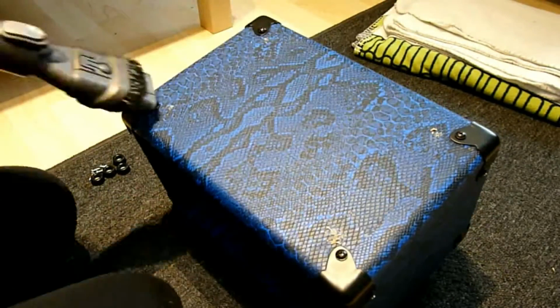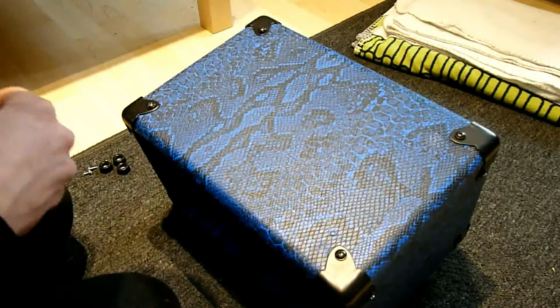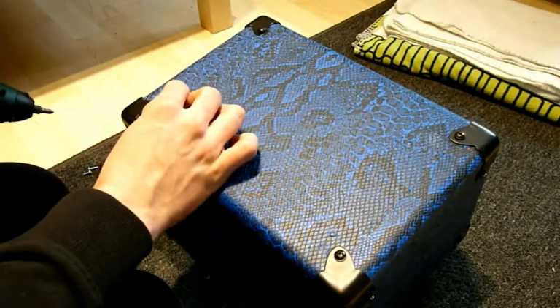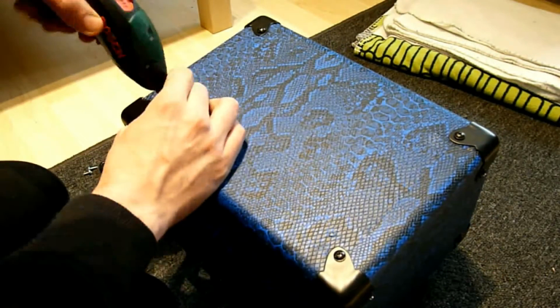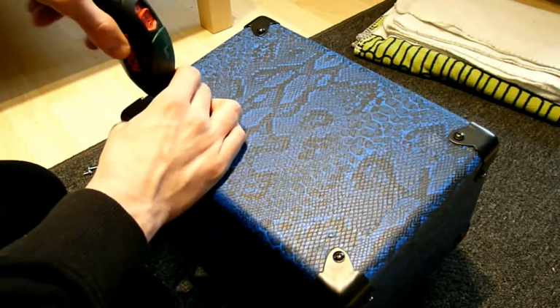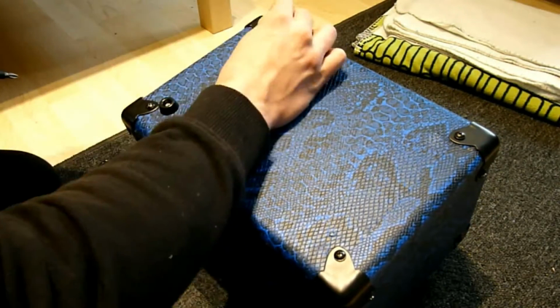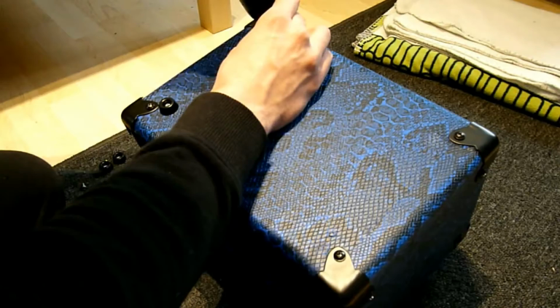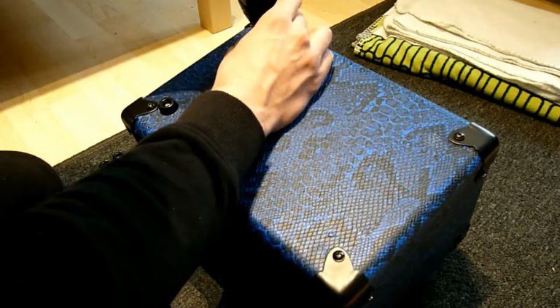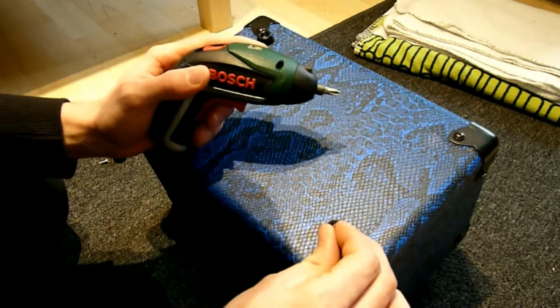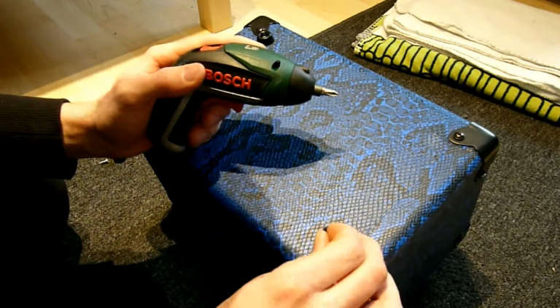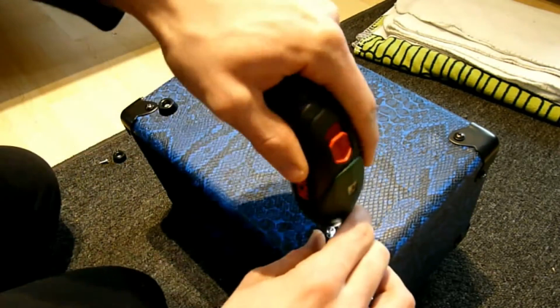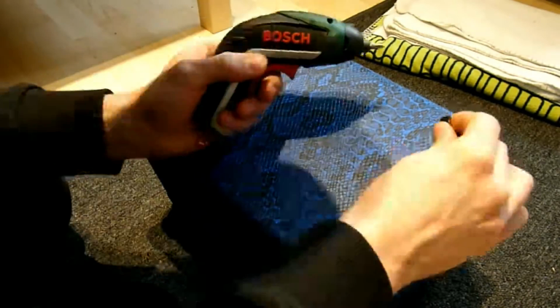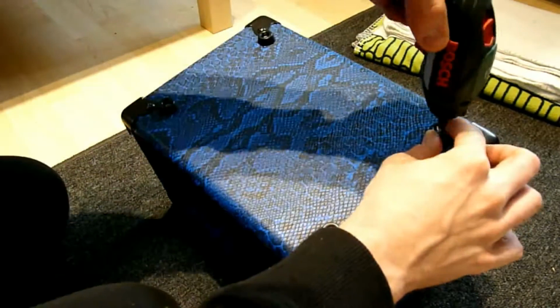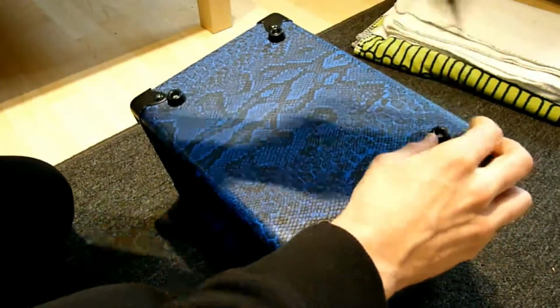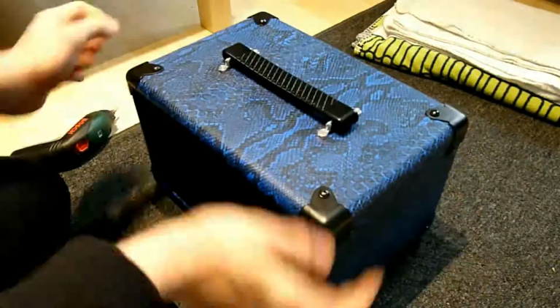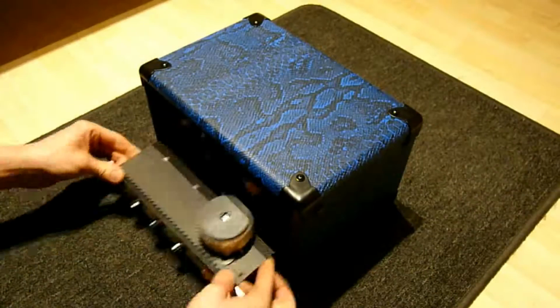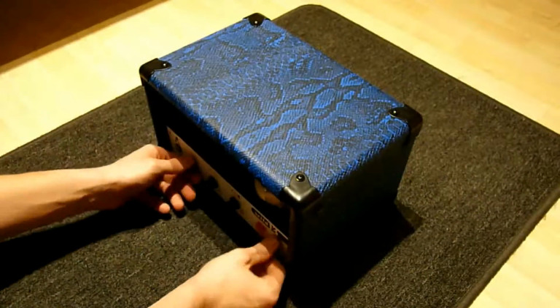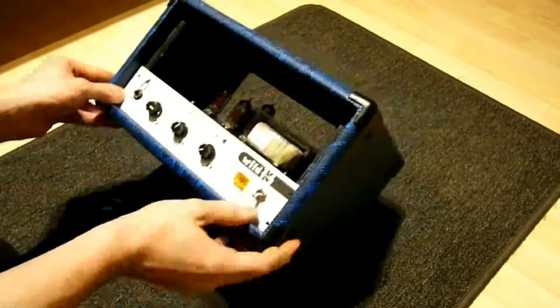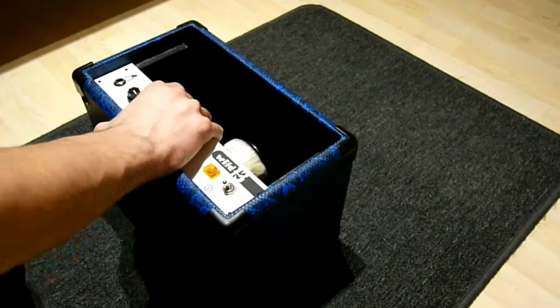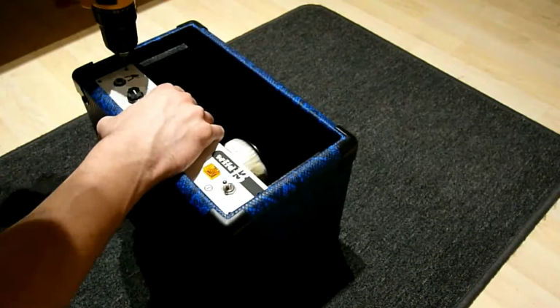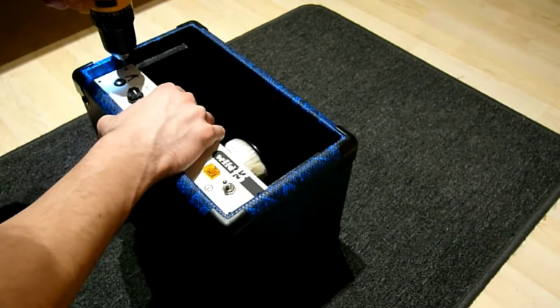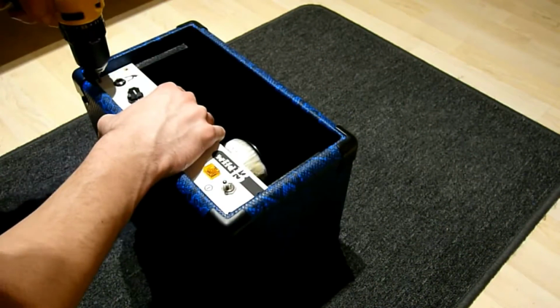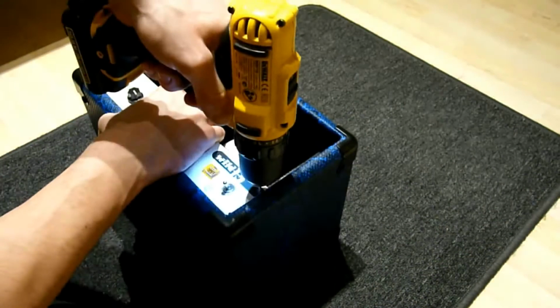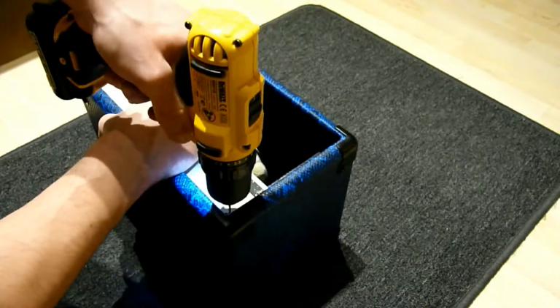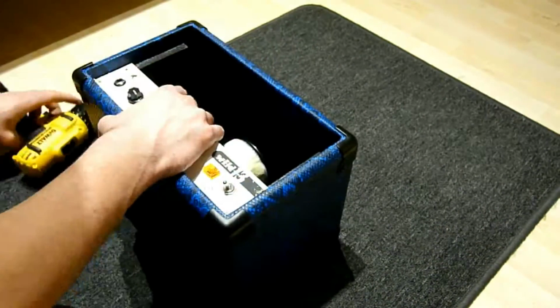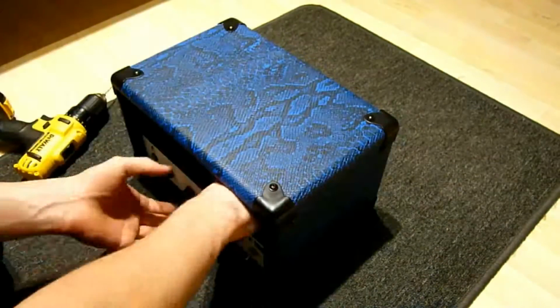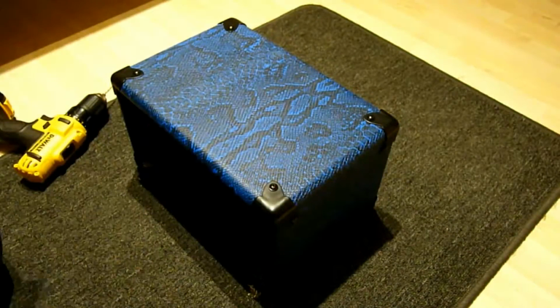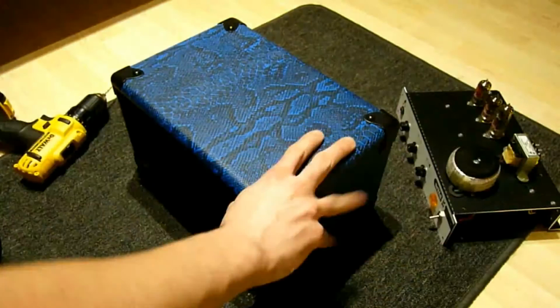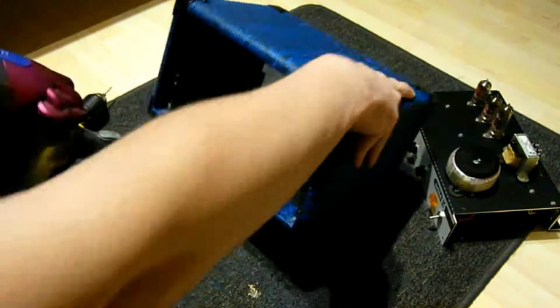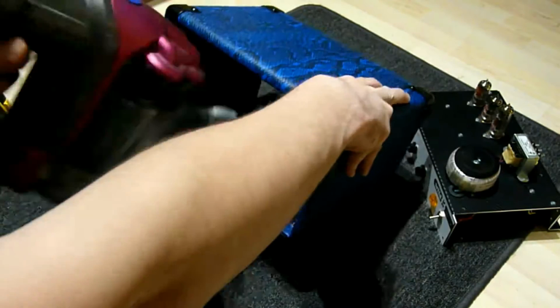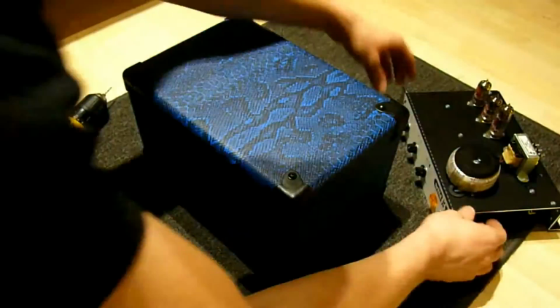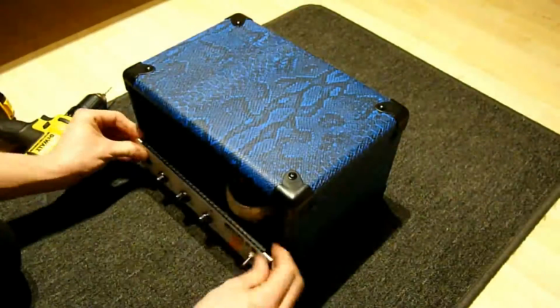I also mounted some rubber feet on the bottom side for a nice stand. Then I mounted the amp in place as well as the back cover.